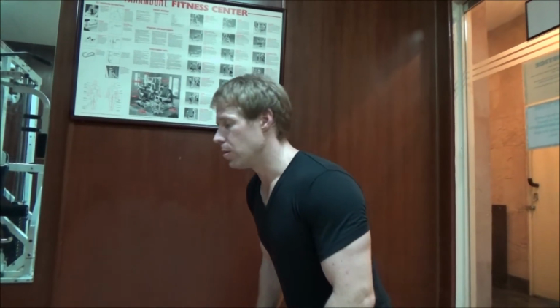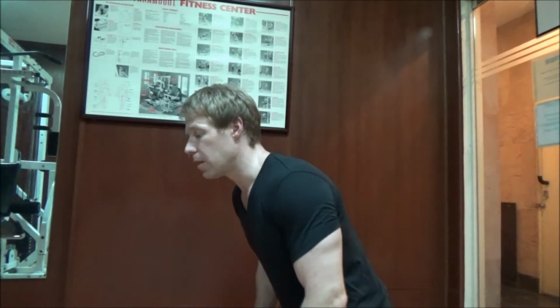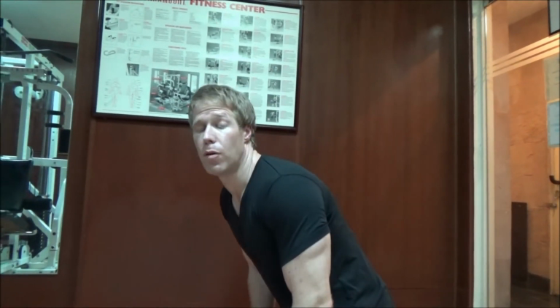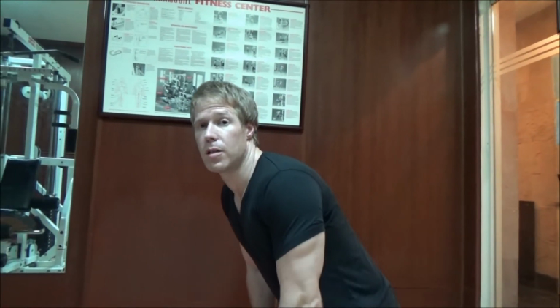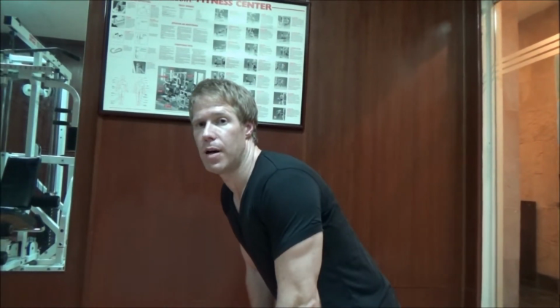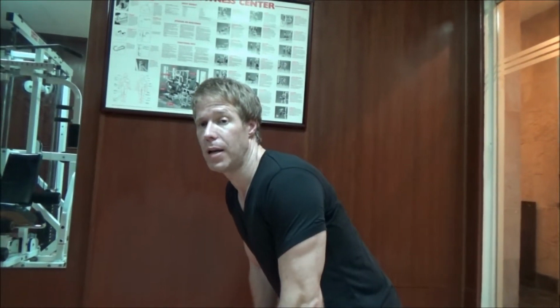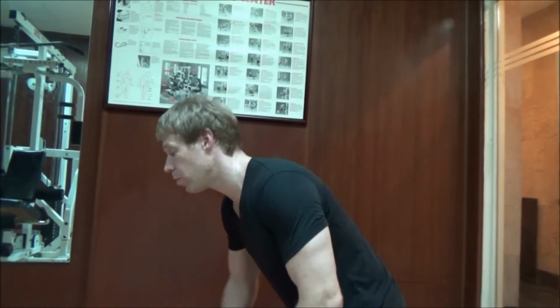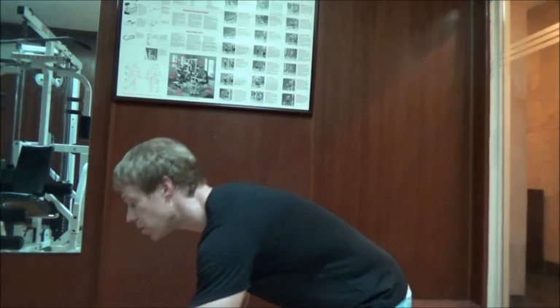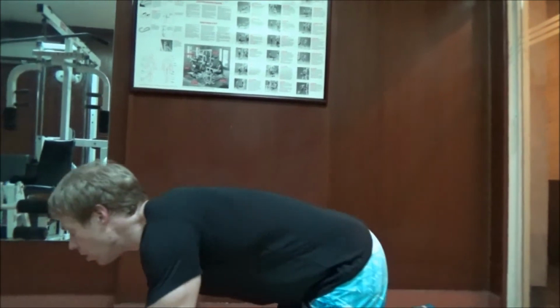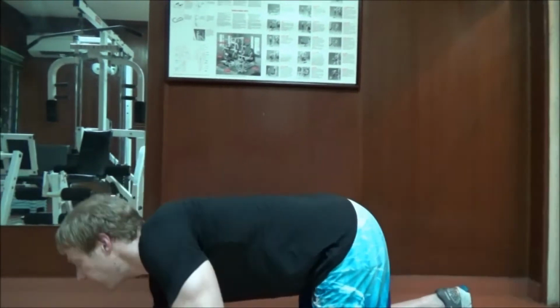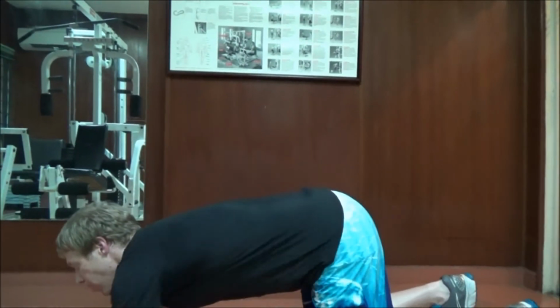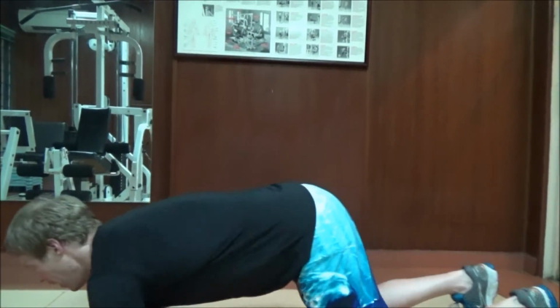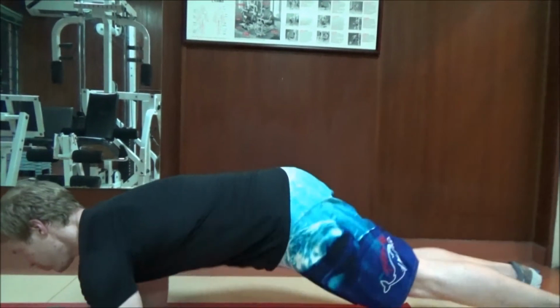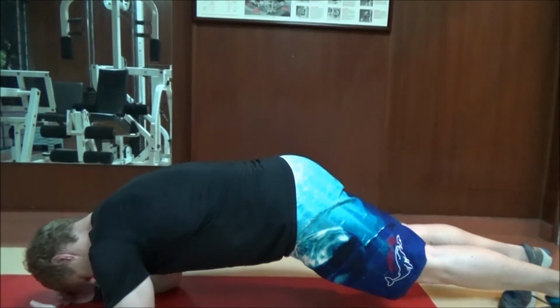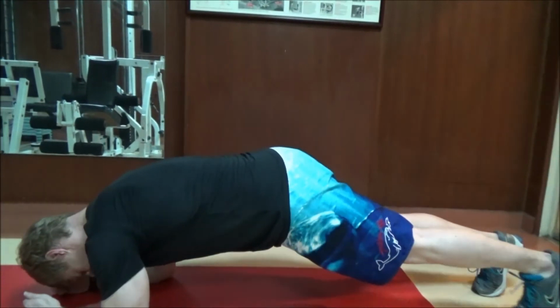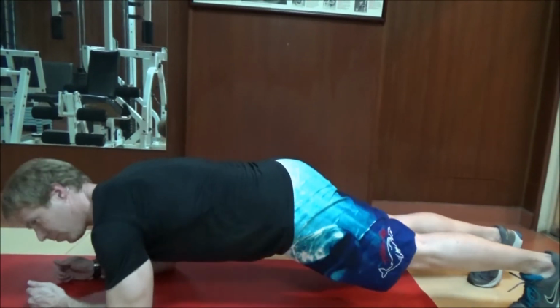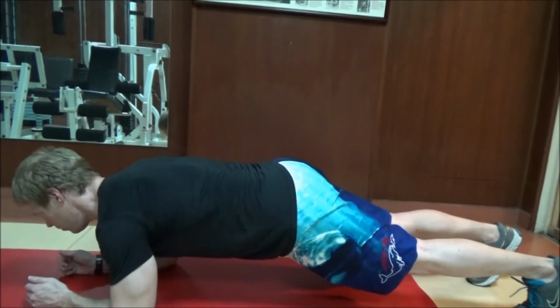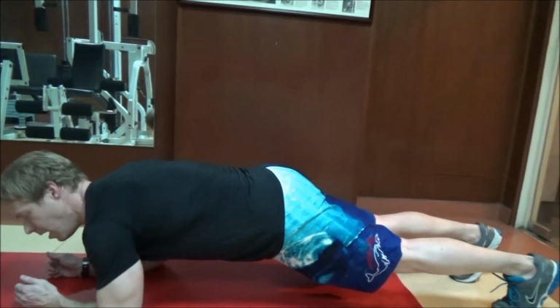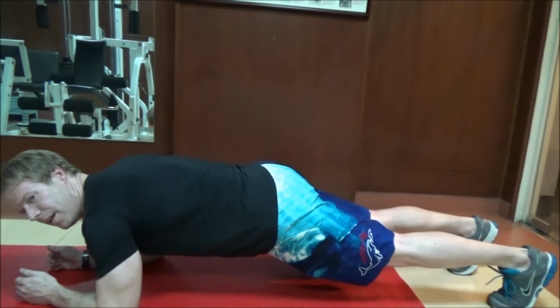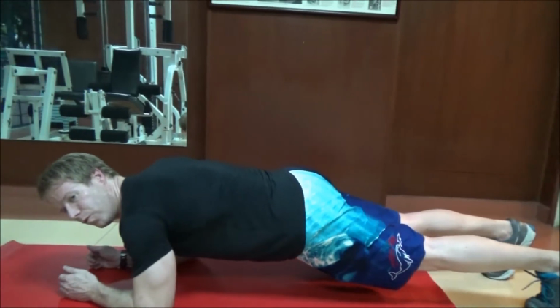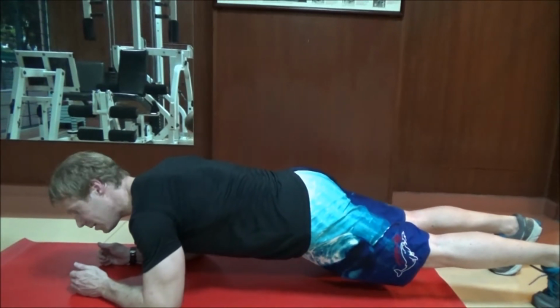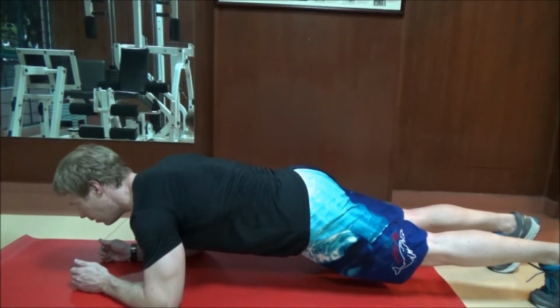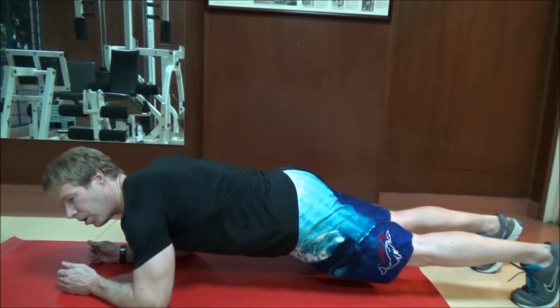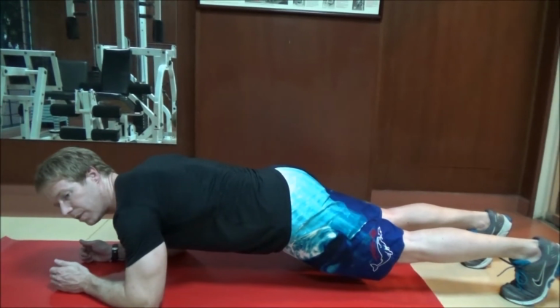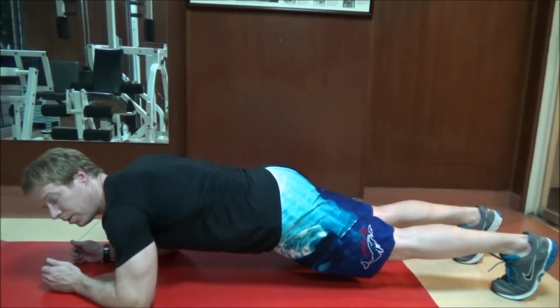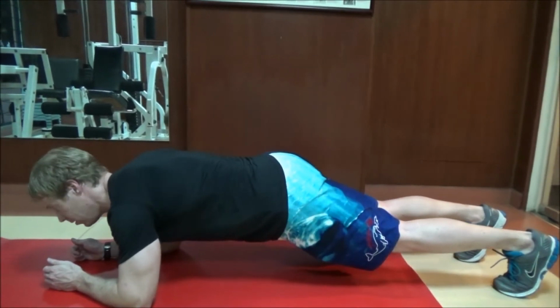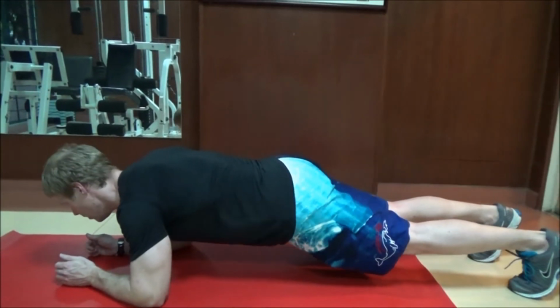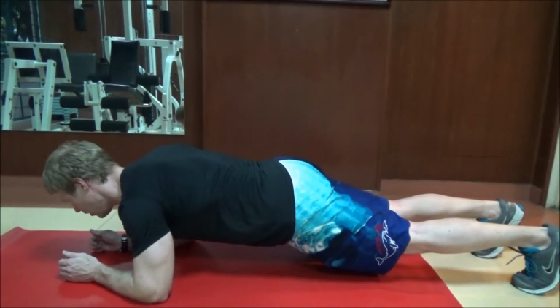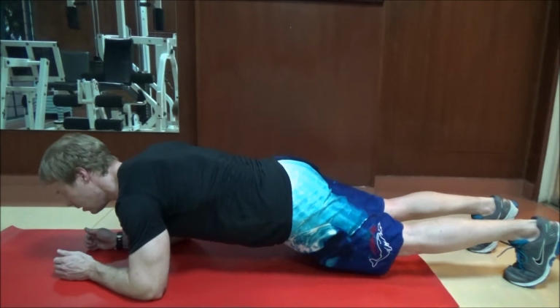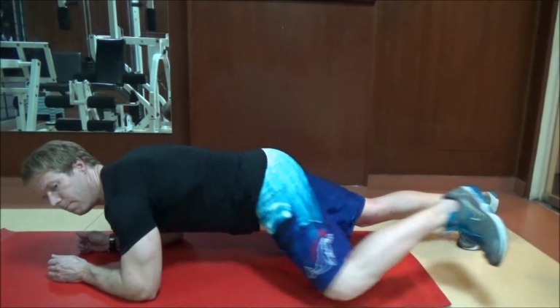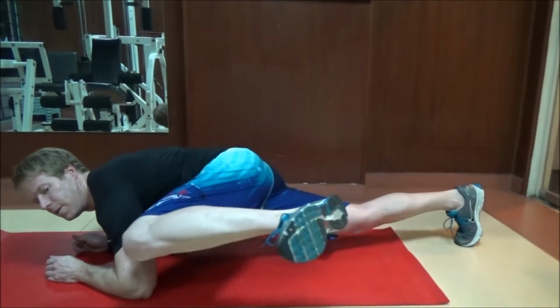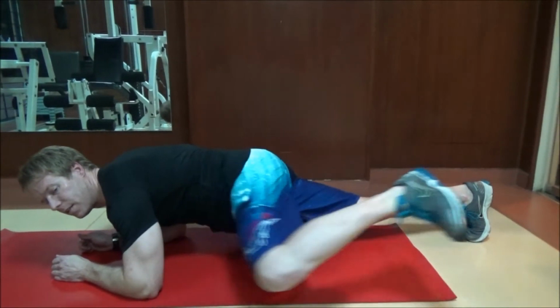Let's start with the Spiderman plank crunches. You go into the plank position, and then you move your legs to your arms to the side. You will see it in a second — like this.